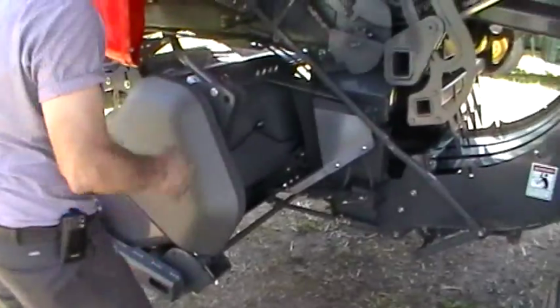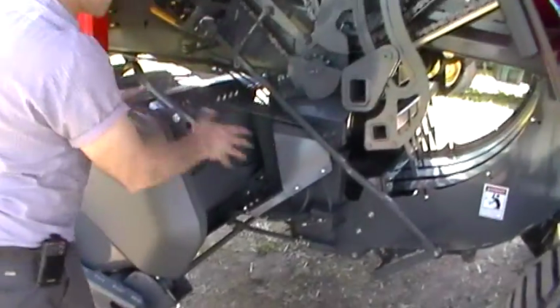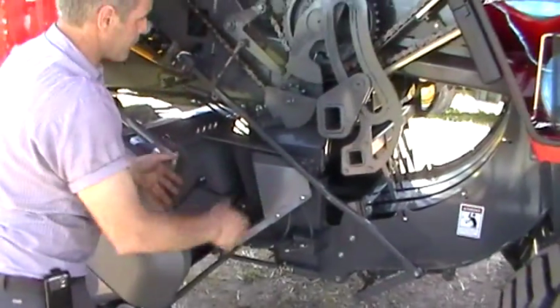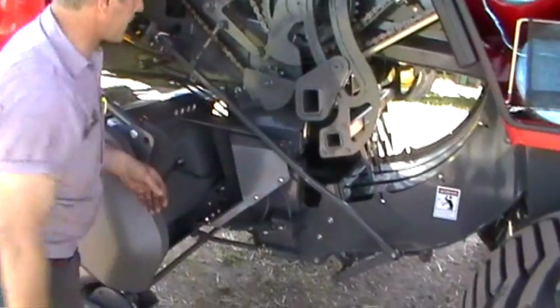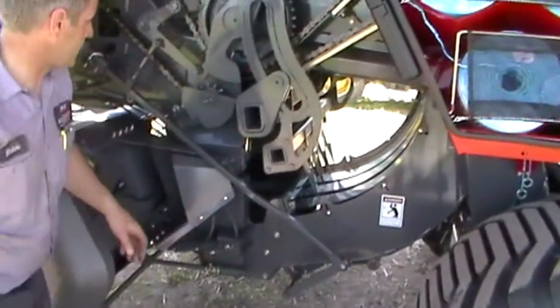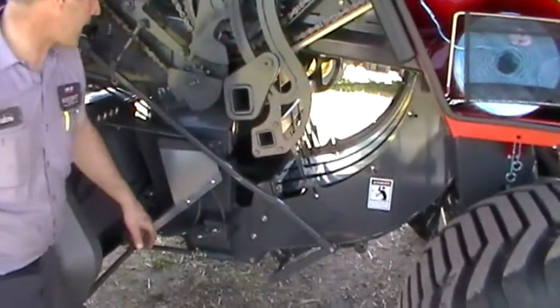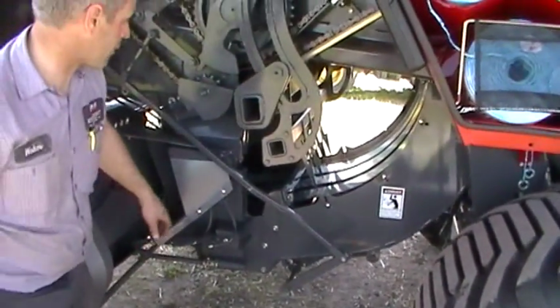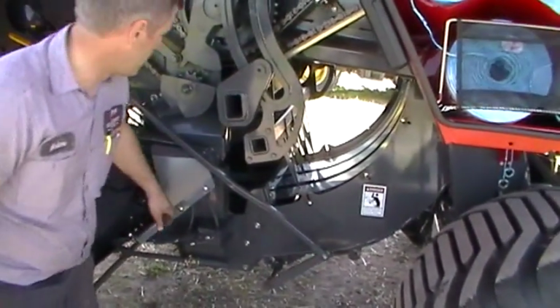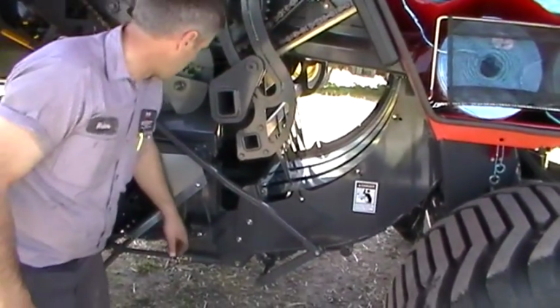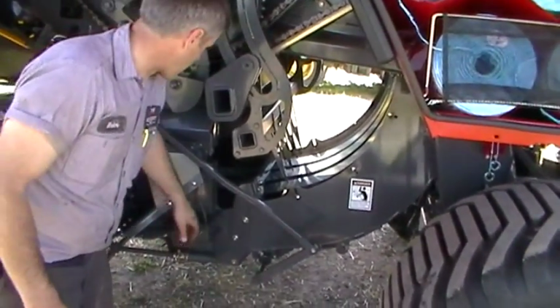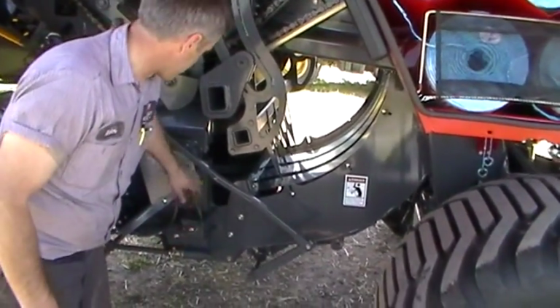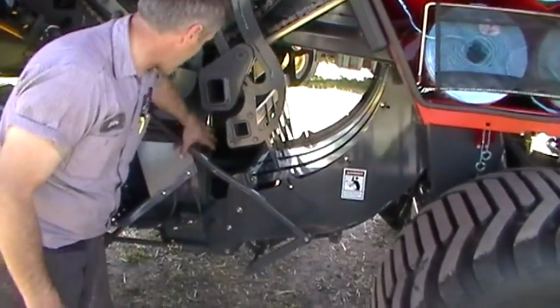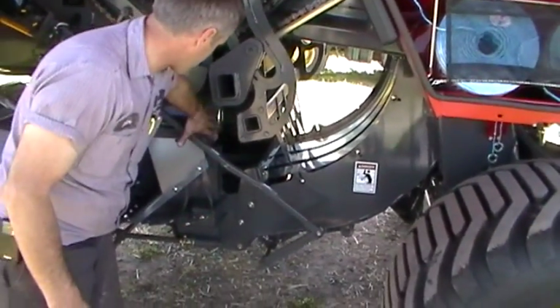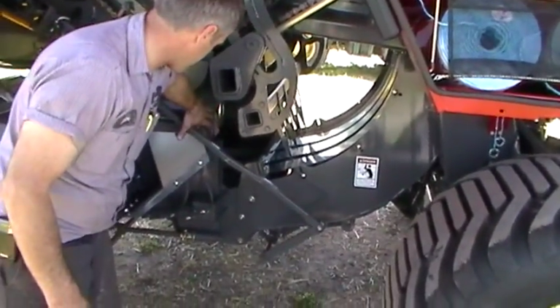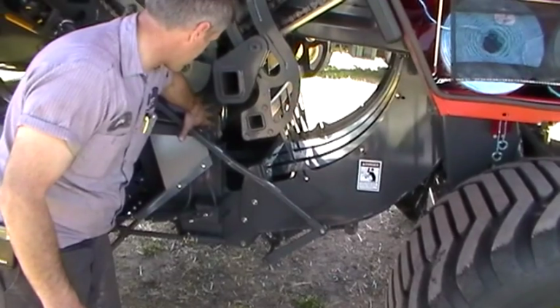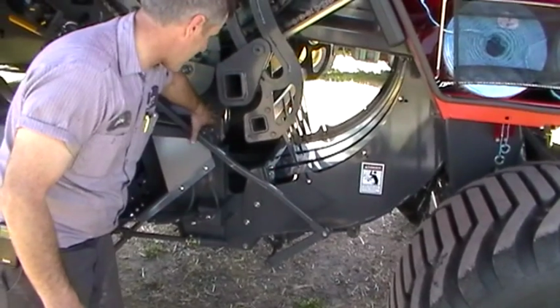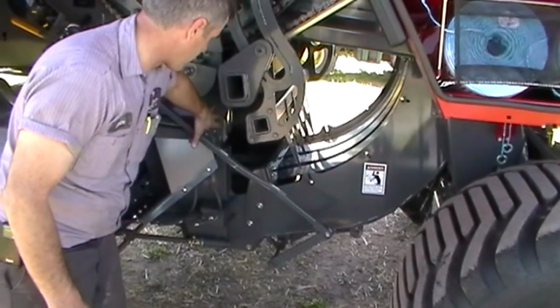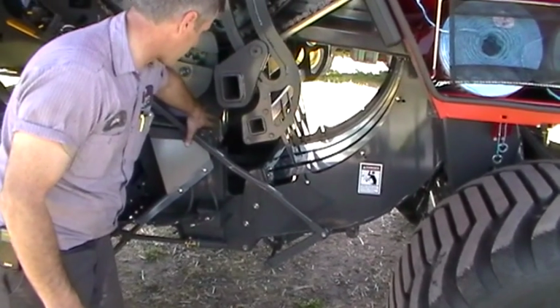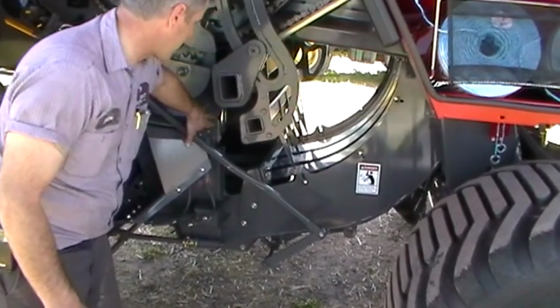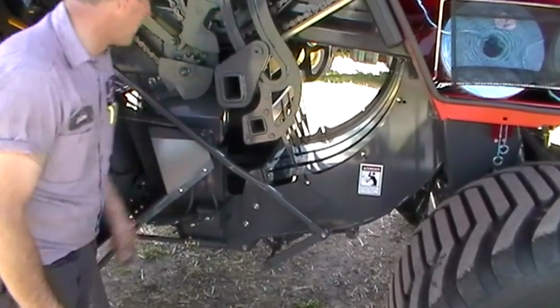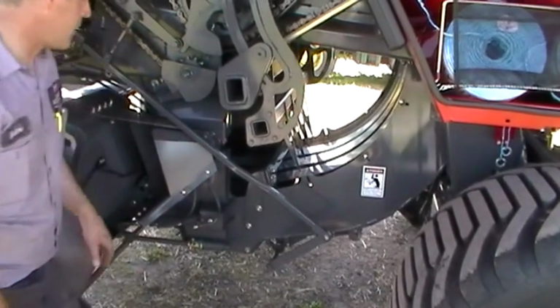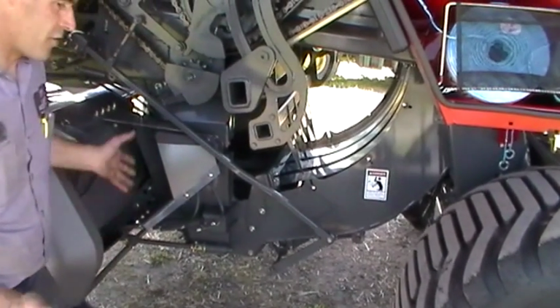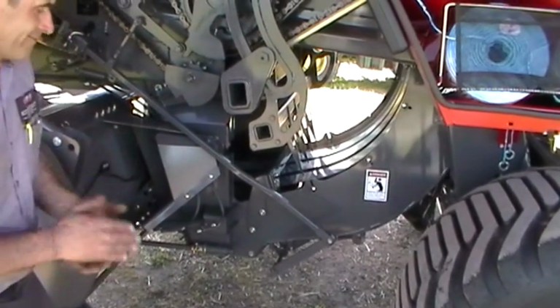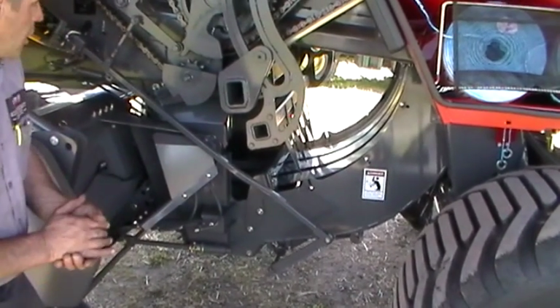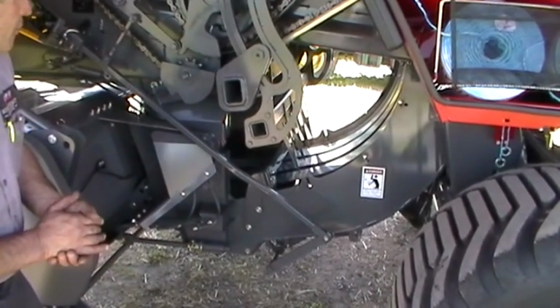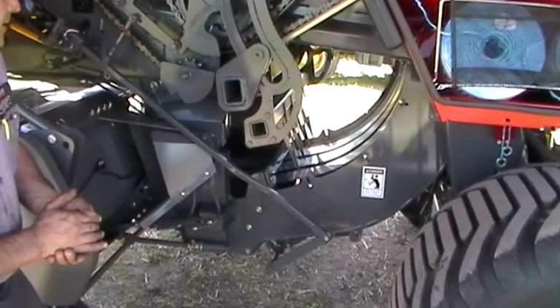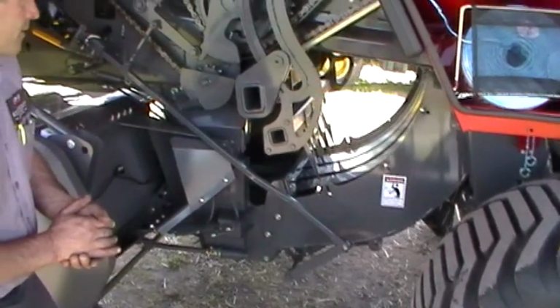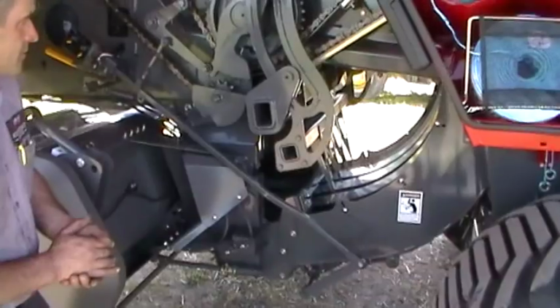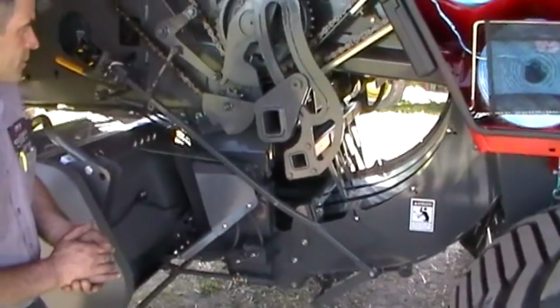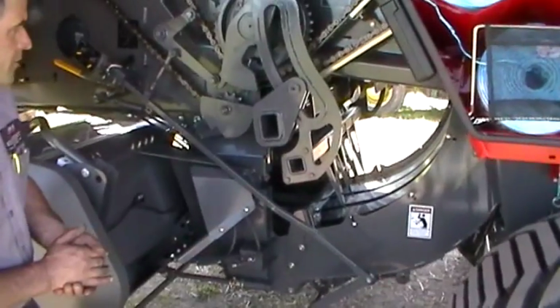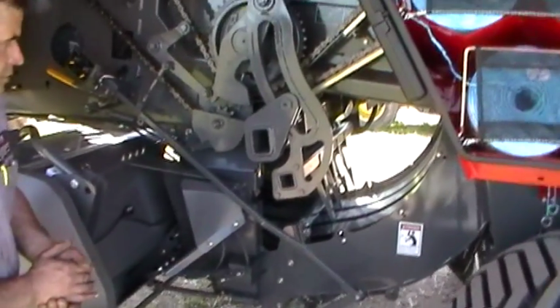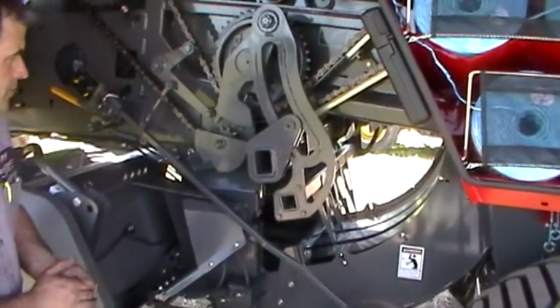Moving back from the pickup, we have our packer fork crank. Almost no maintenance there — they just pretty much run. There's no shear bolts.